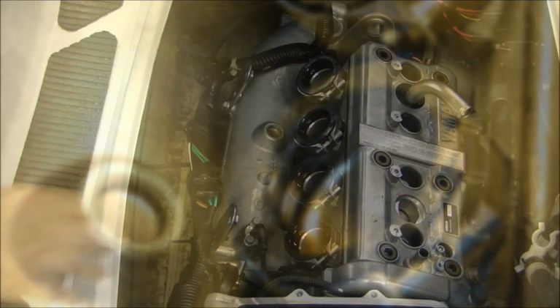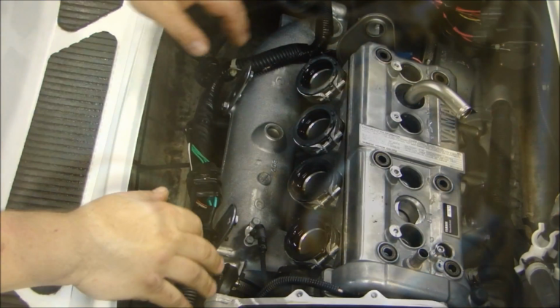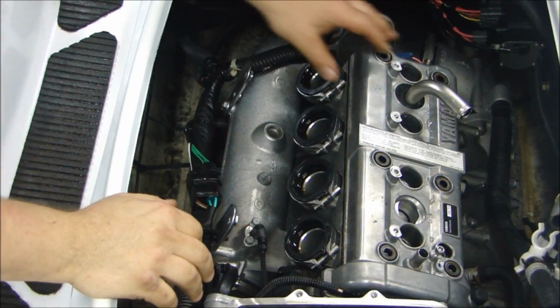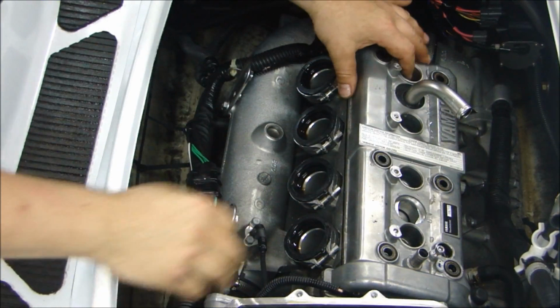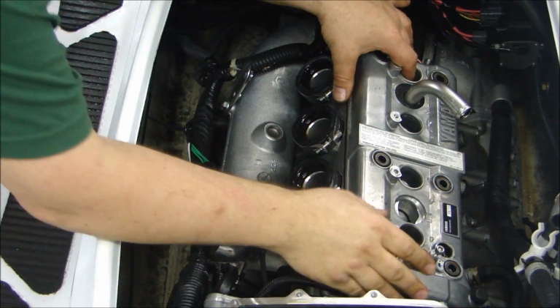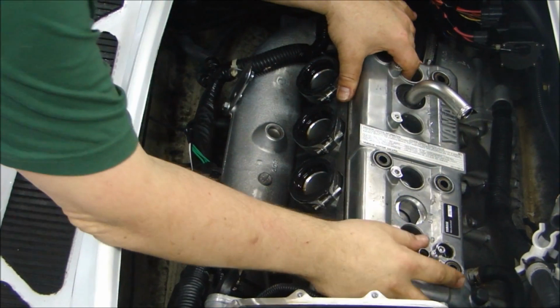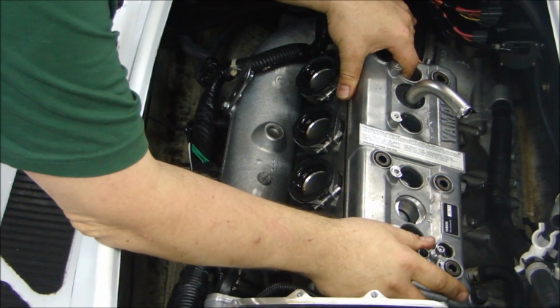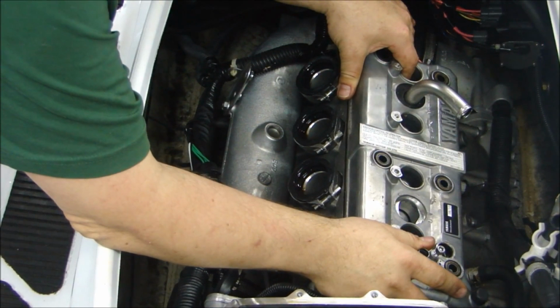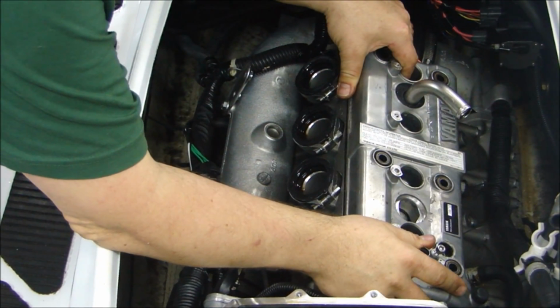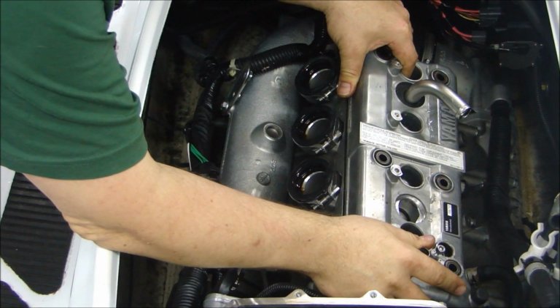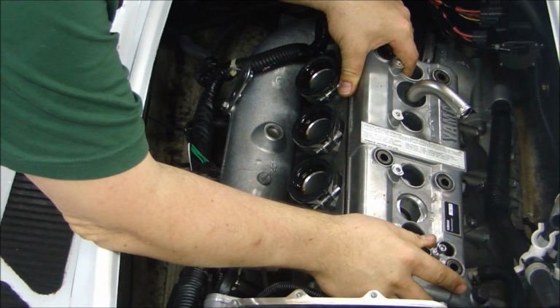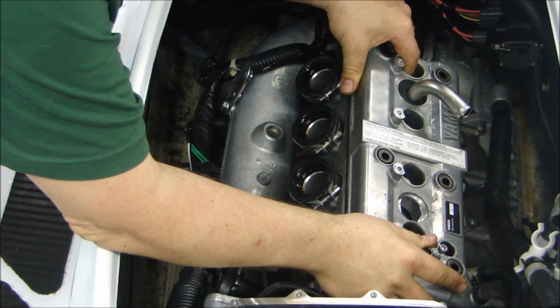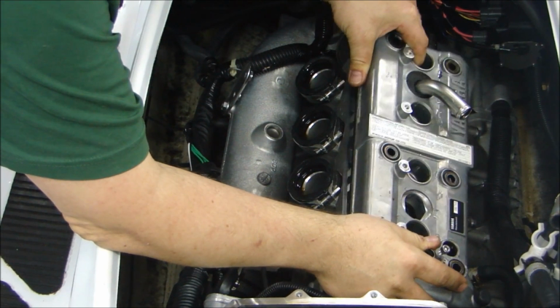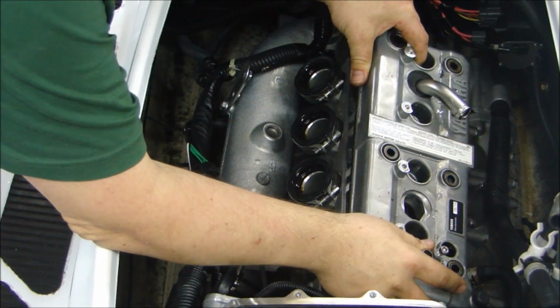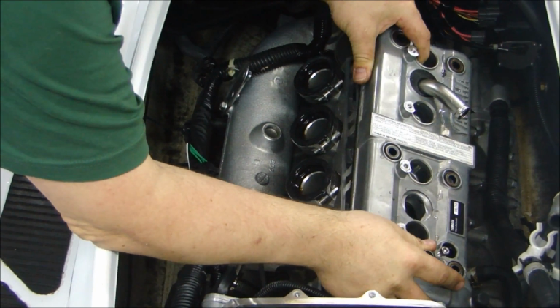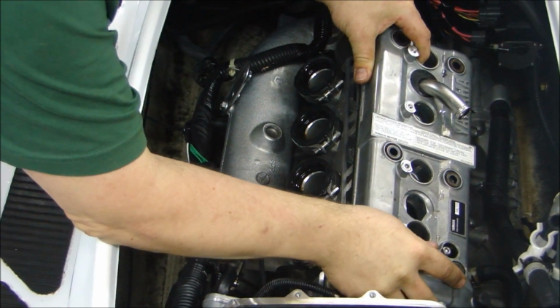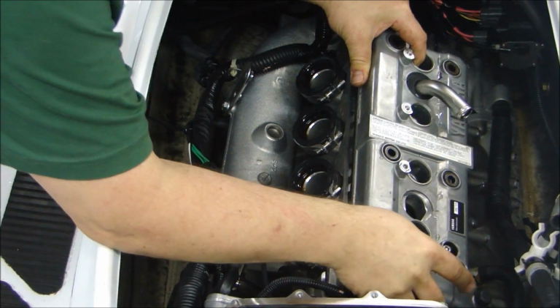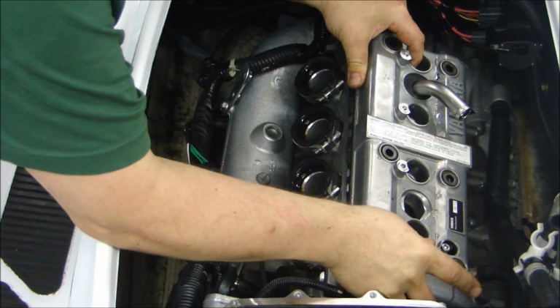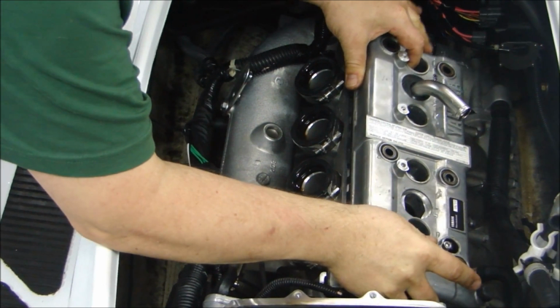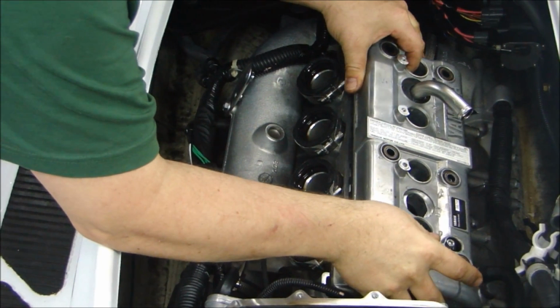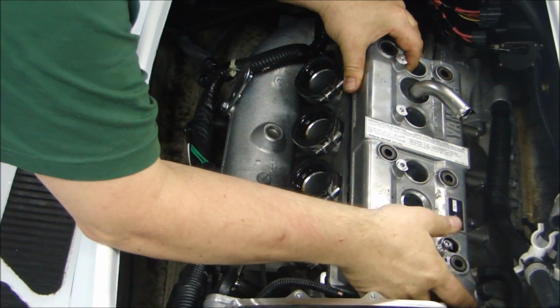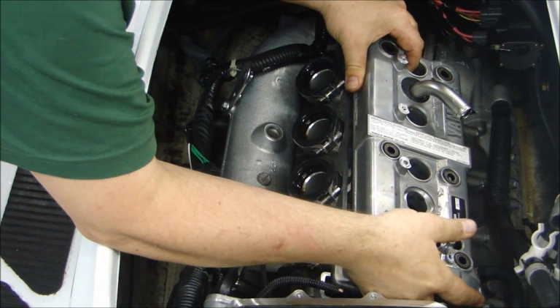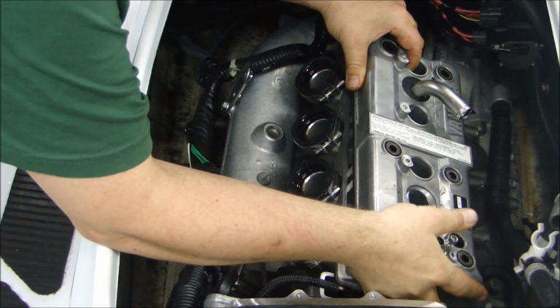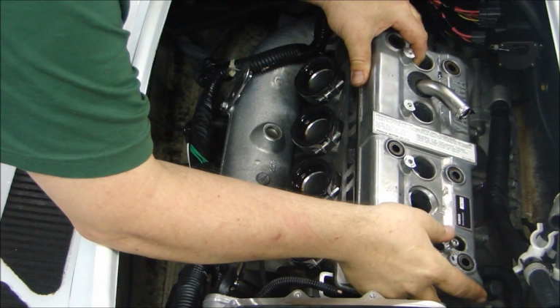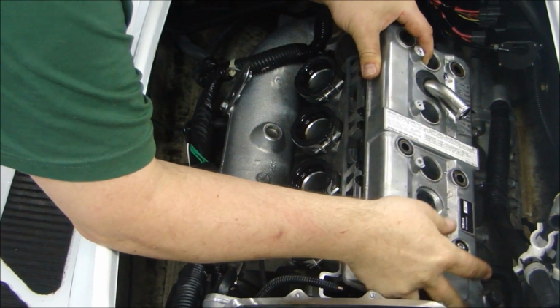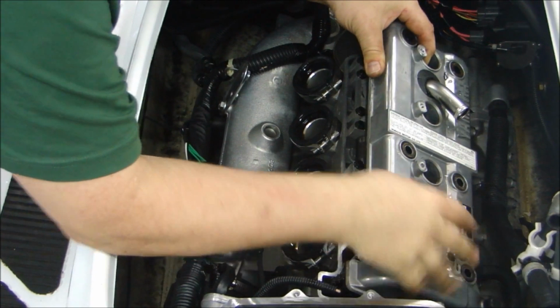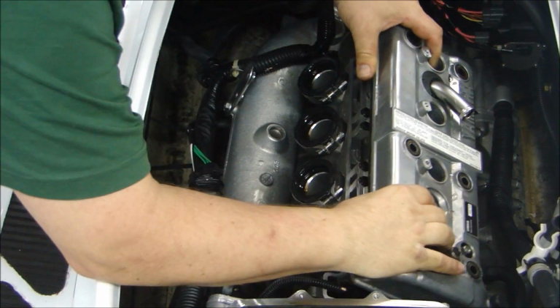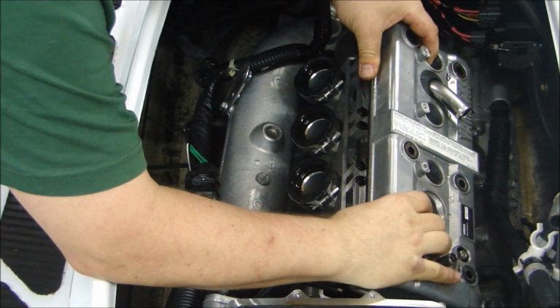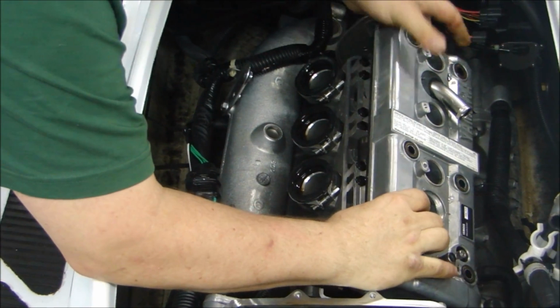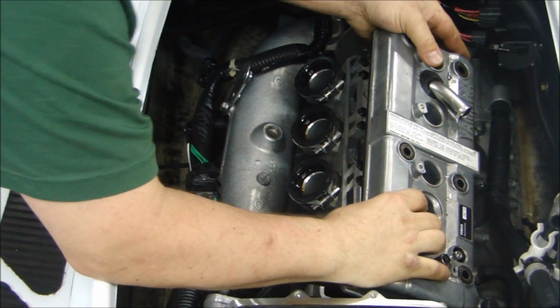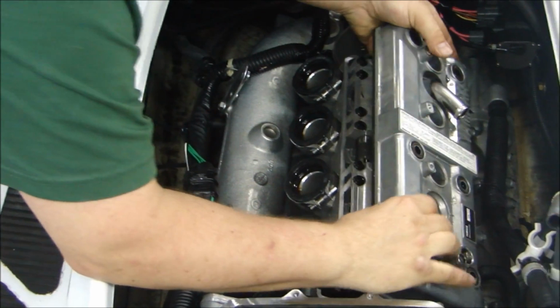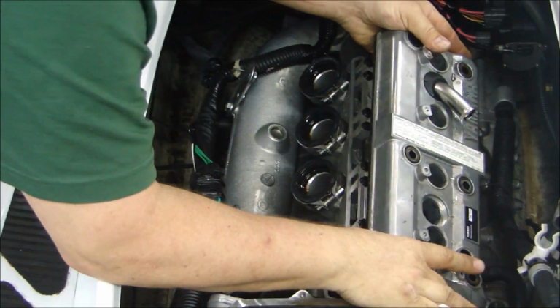Now I can carefully remove the valve cover here. And maybe, just maybe, I might start to see damage.